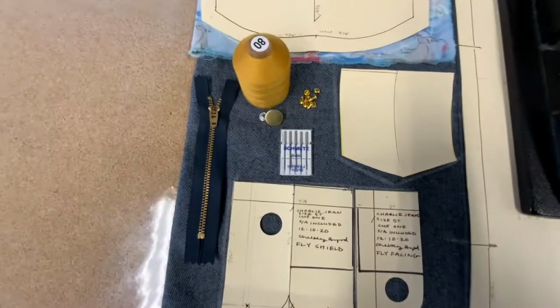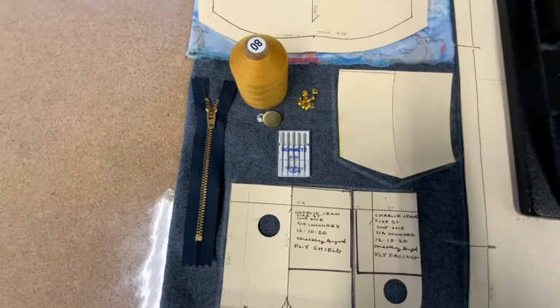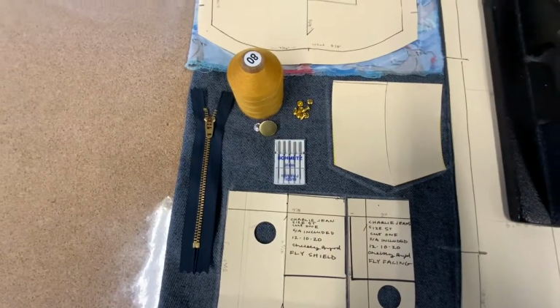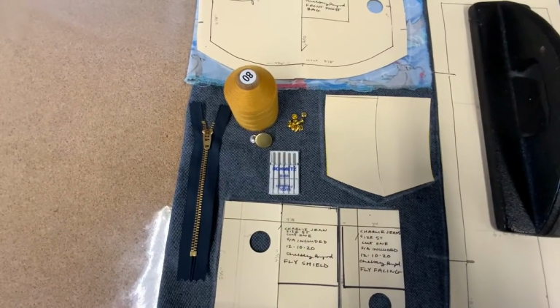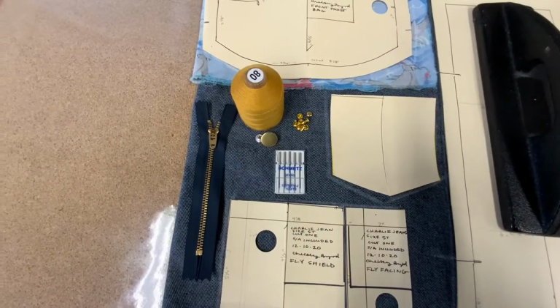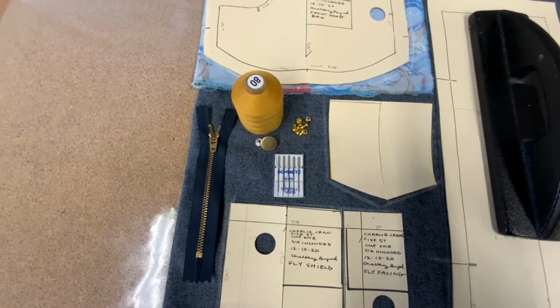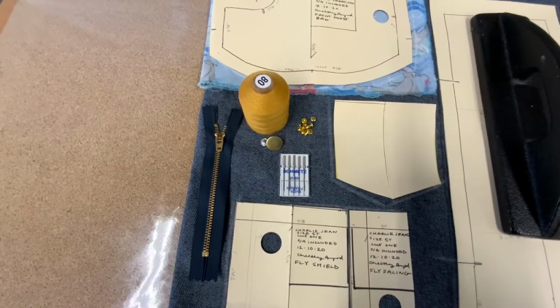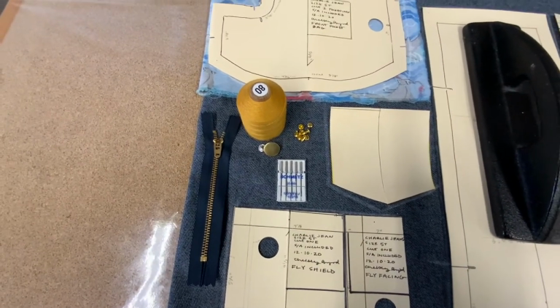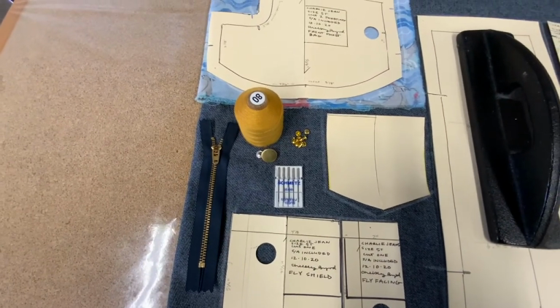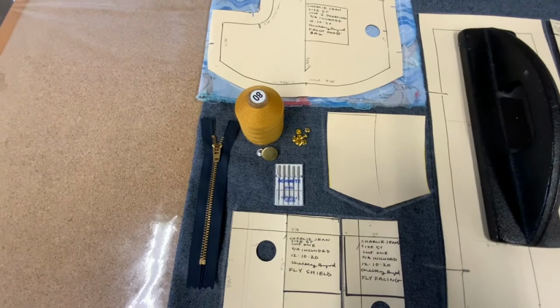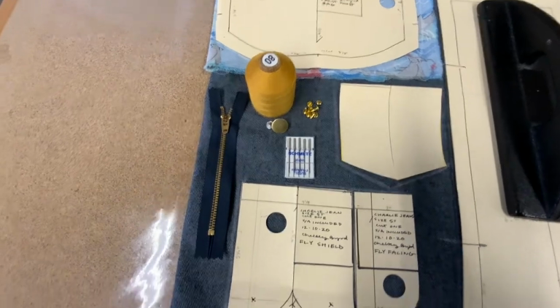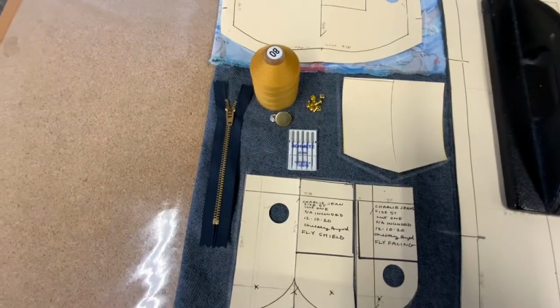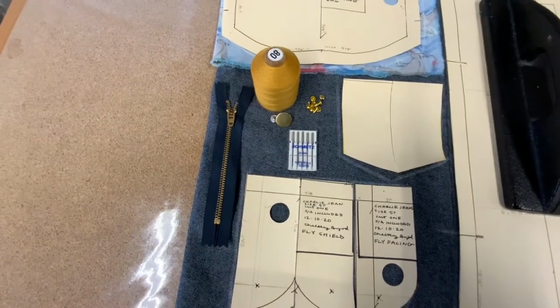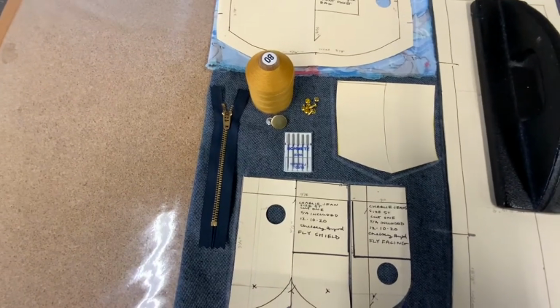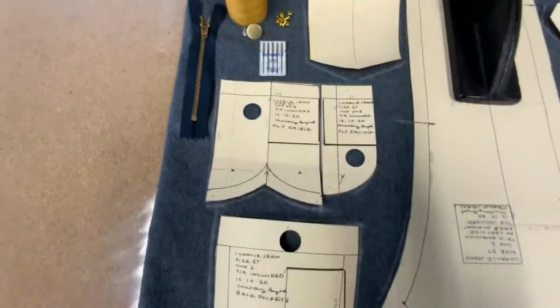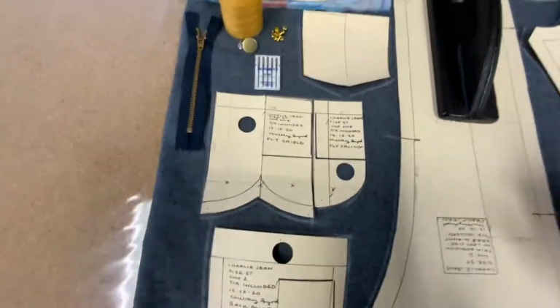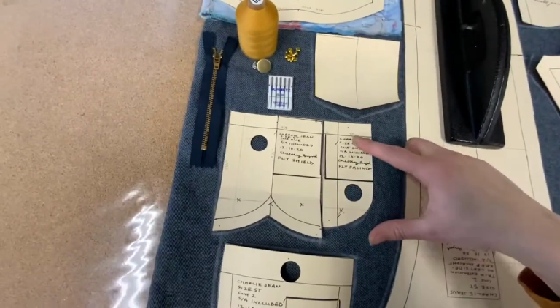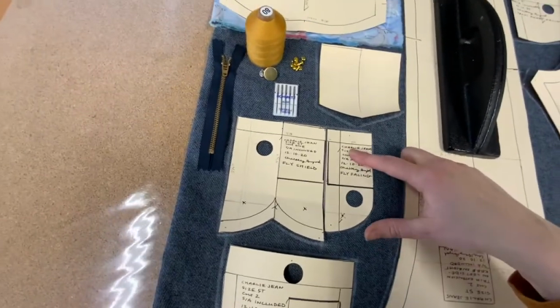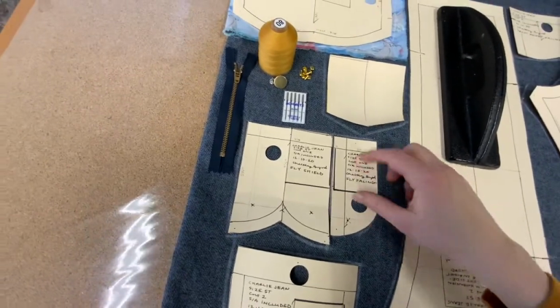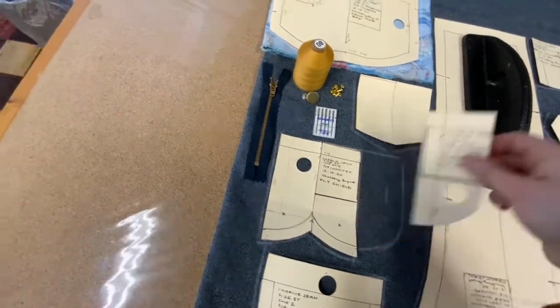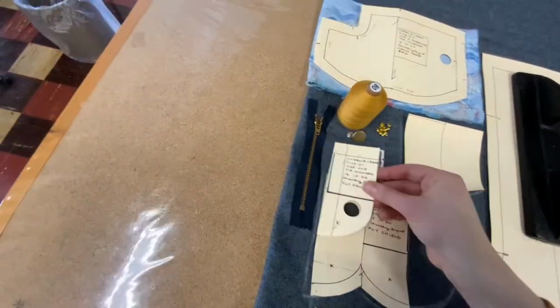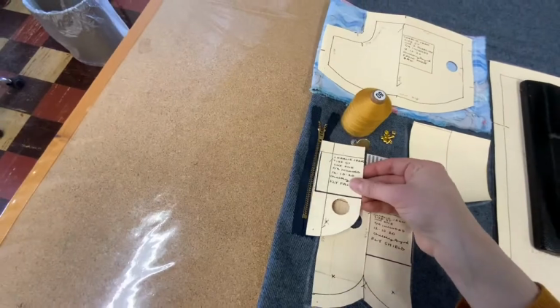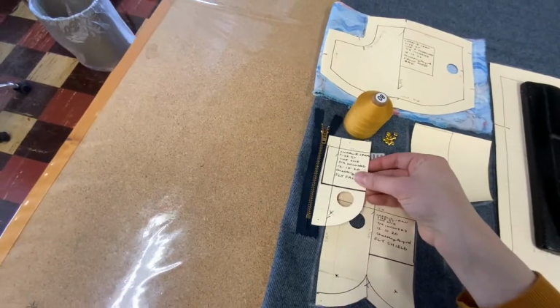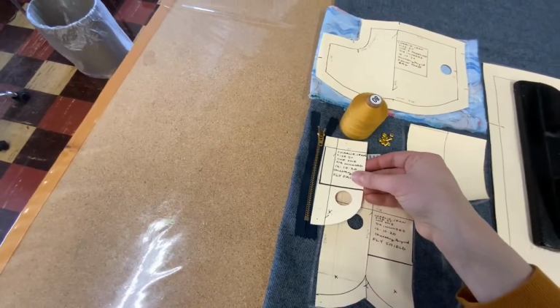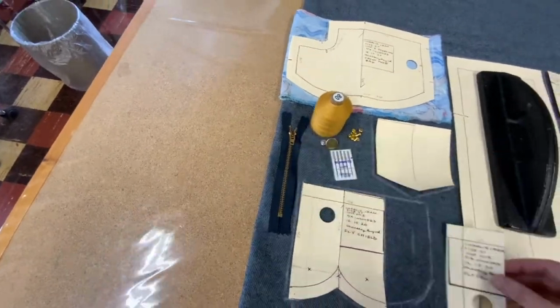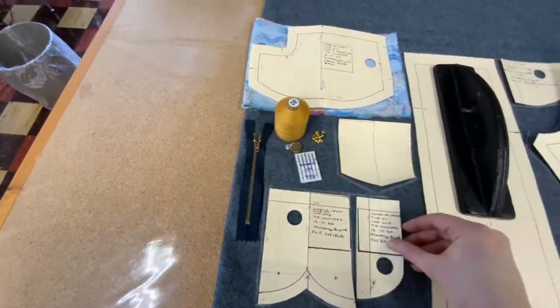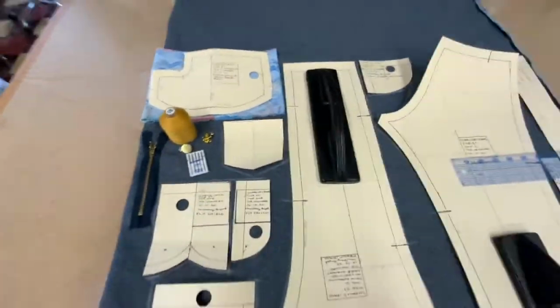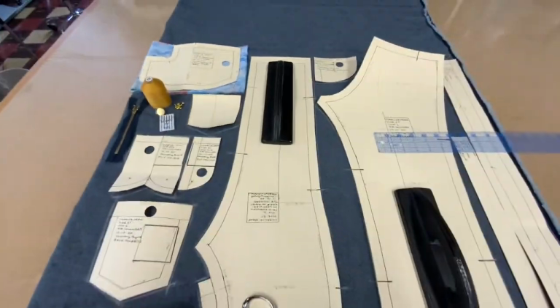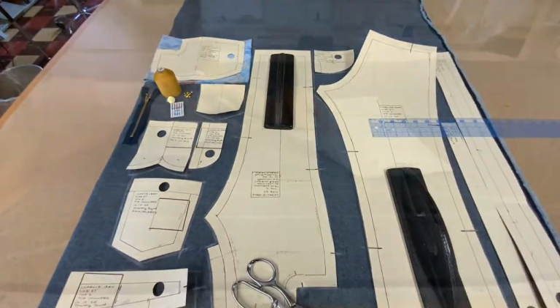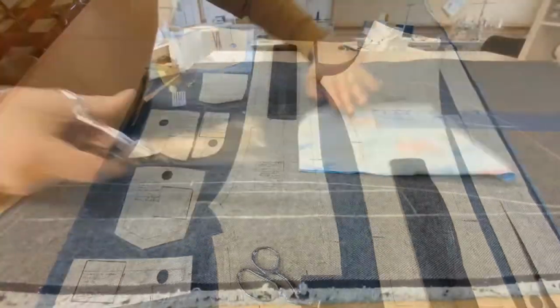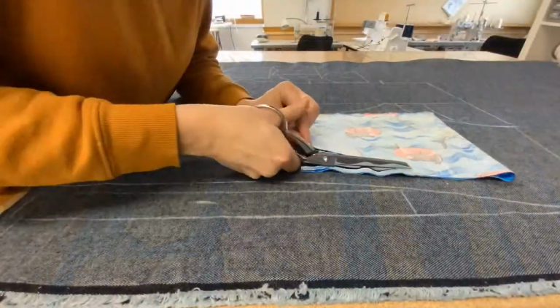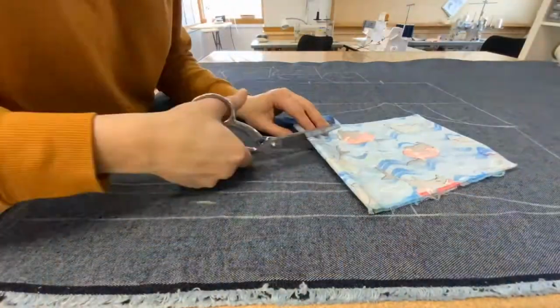You'll also need a metal zipper, jeans top stitching thread, jeans needles, and rivets and jean tacks. Note that the zipper needs to be longer than the facing.